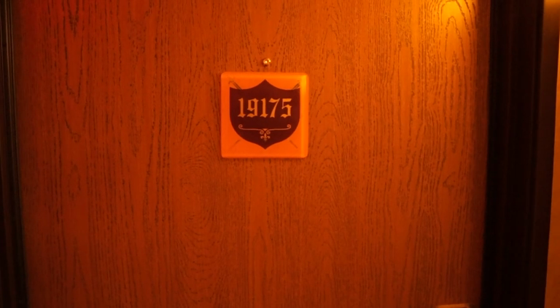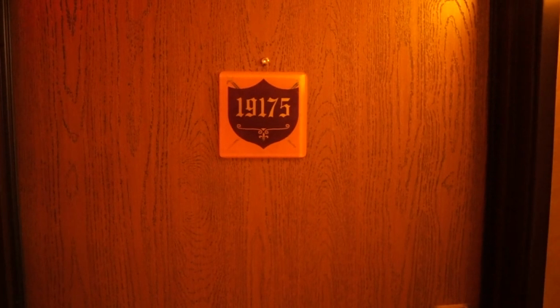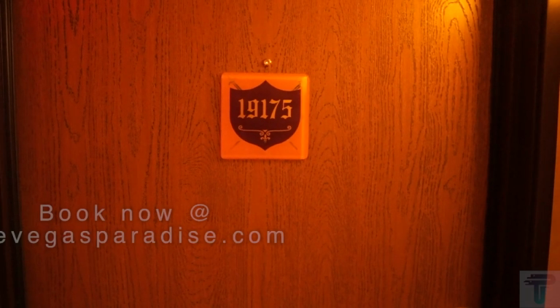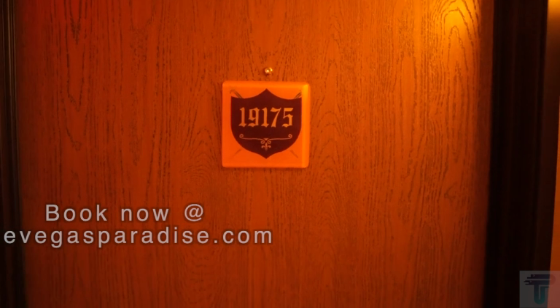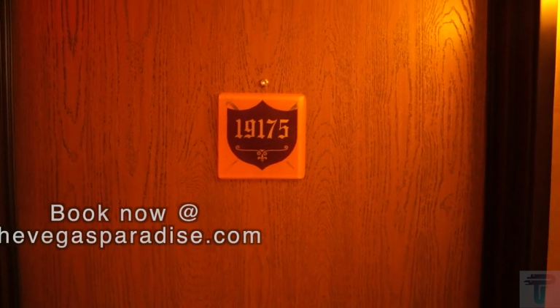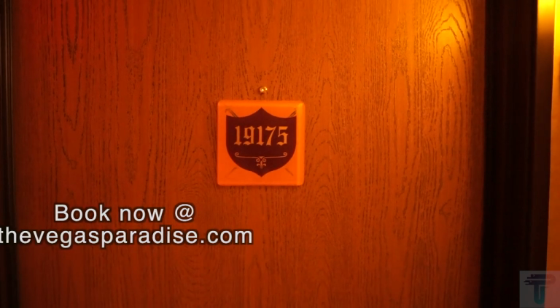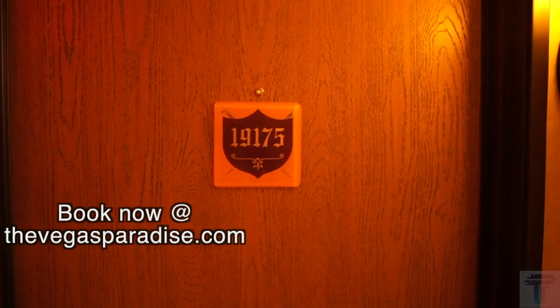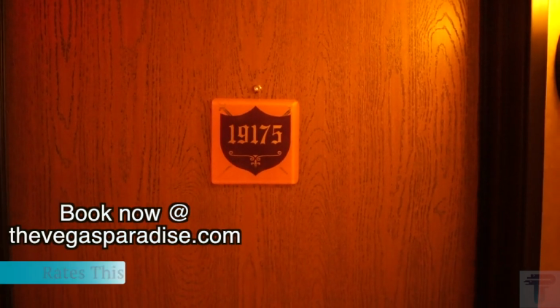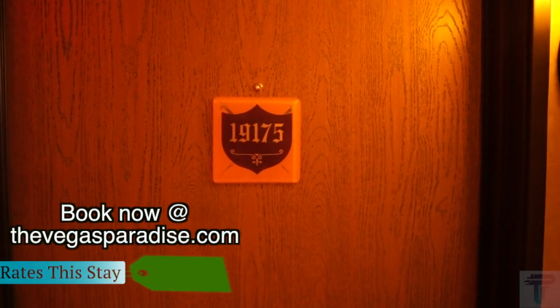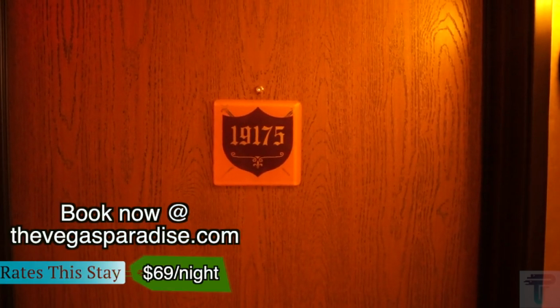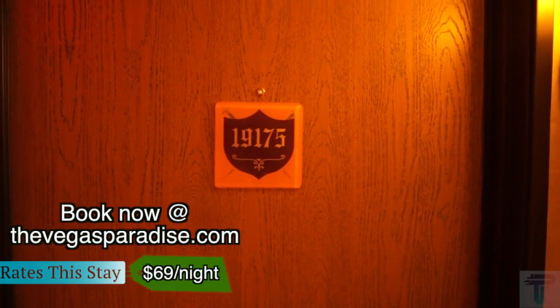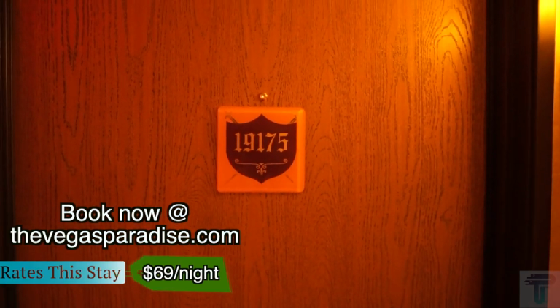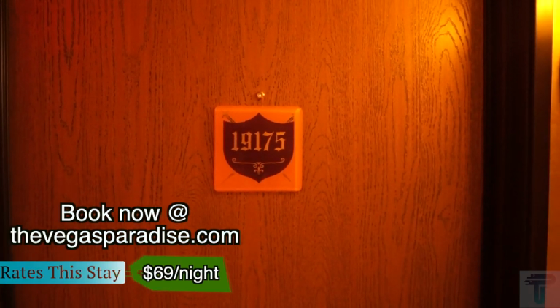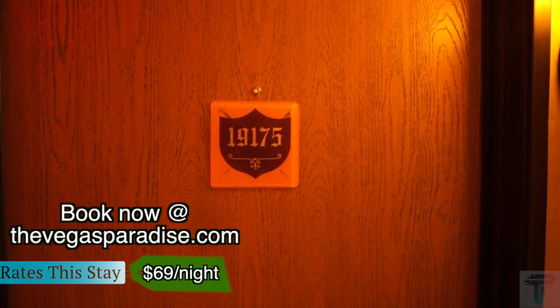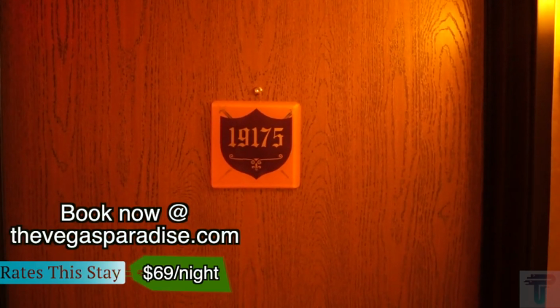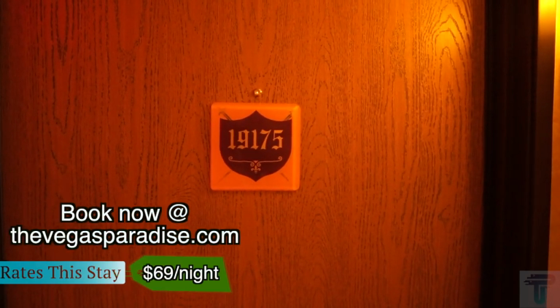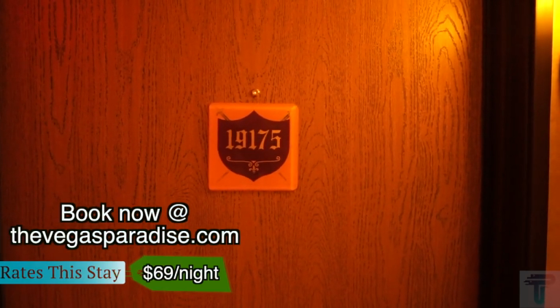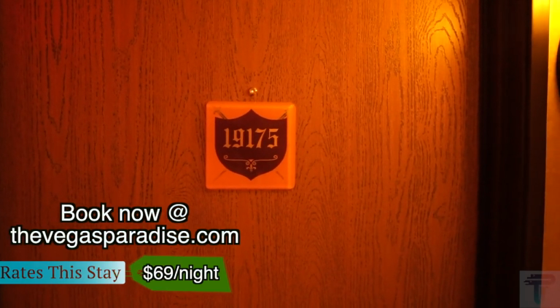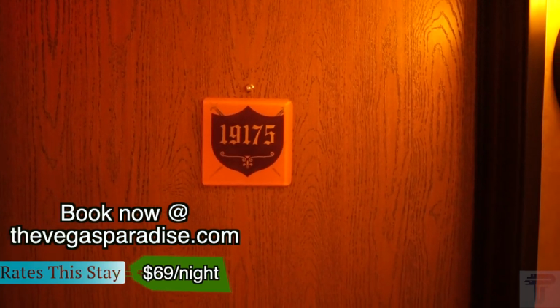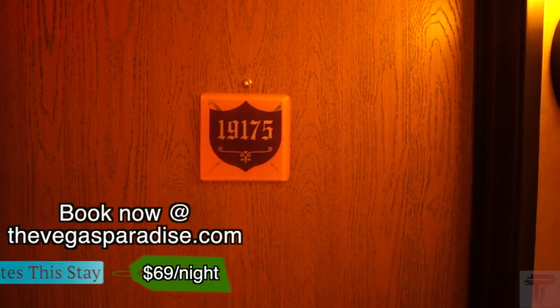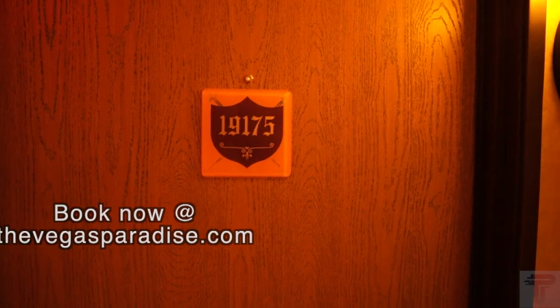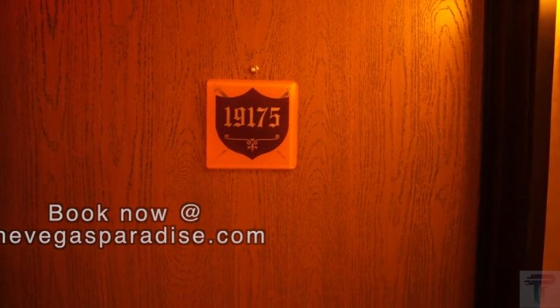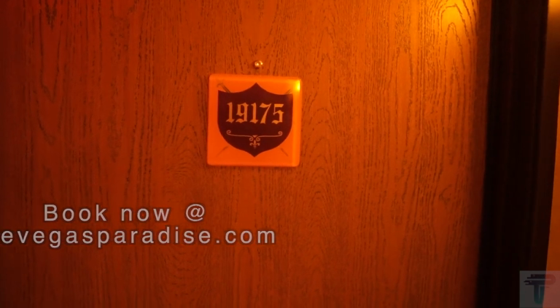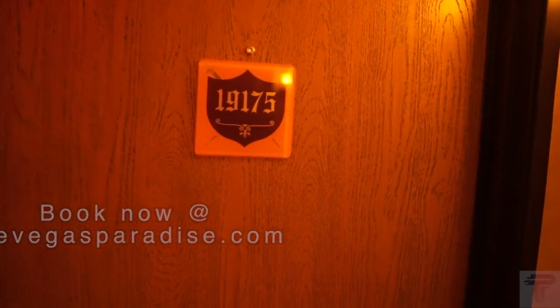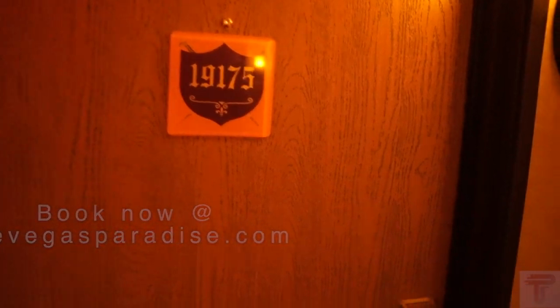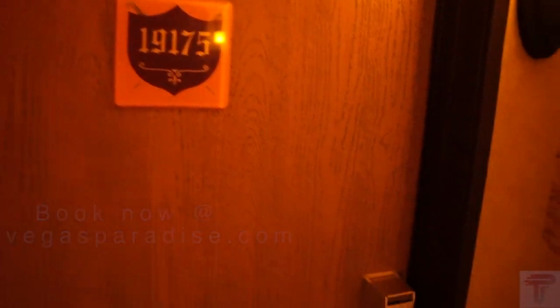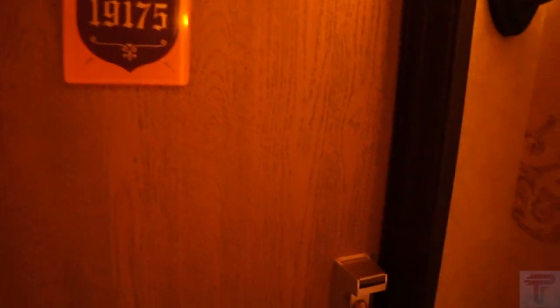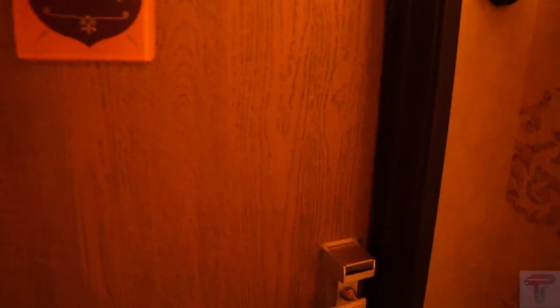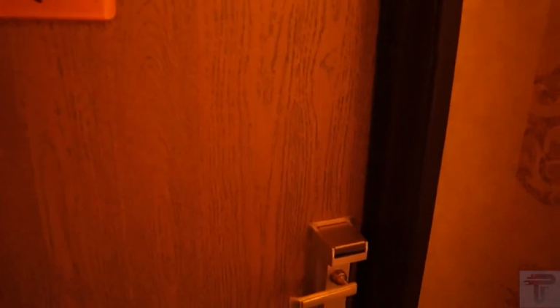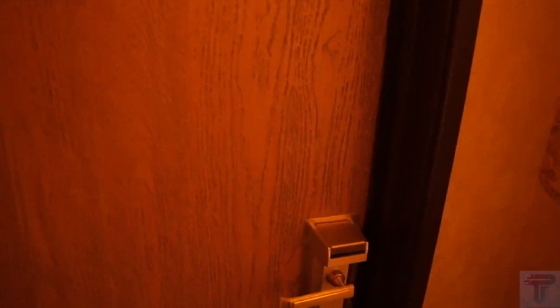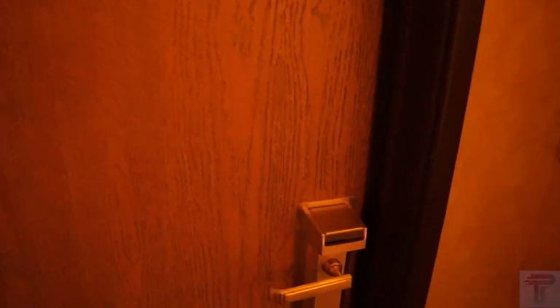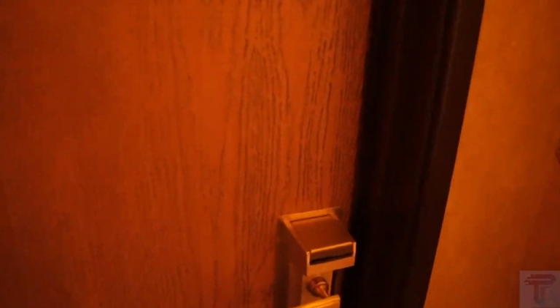What's going on everybody, today we are at Excalibur going to do a room tour of the Royal Superior King room, room 19175. Check it out.